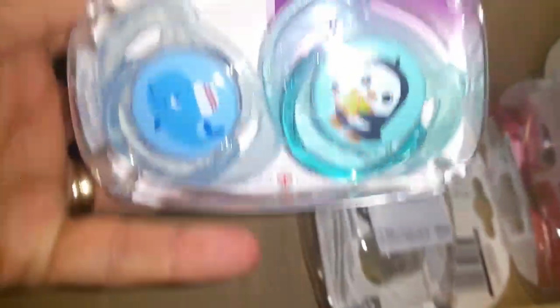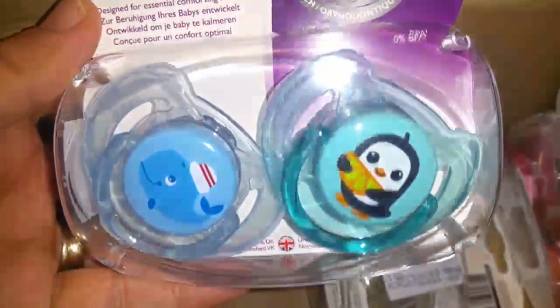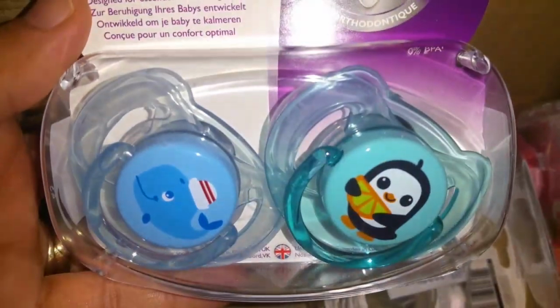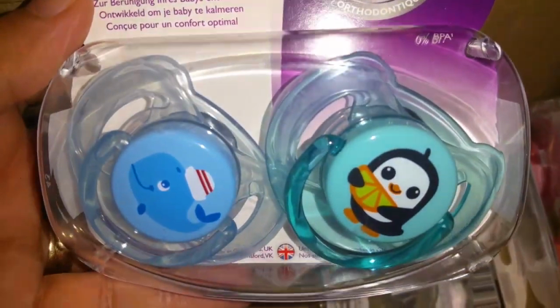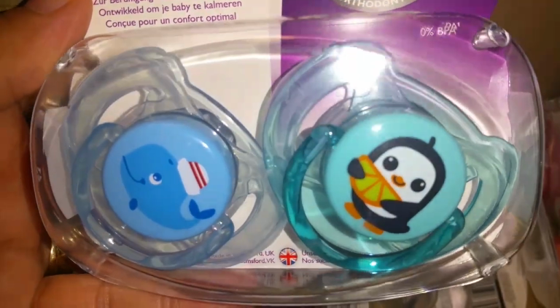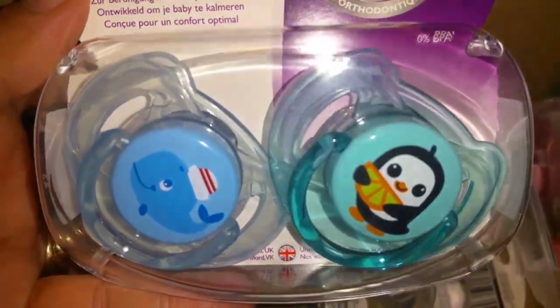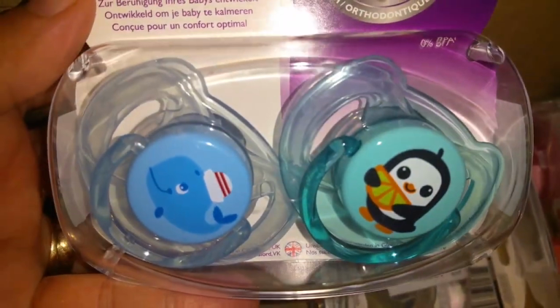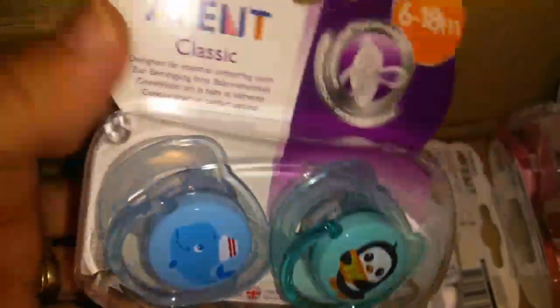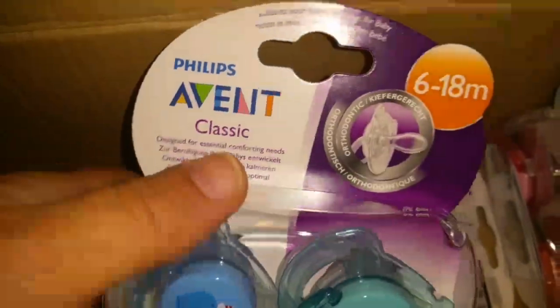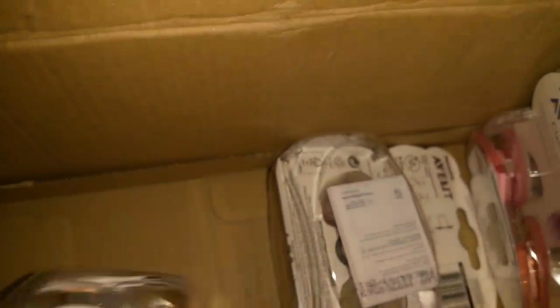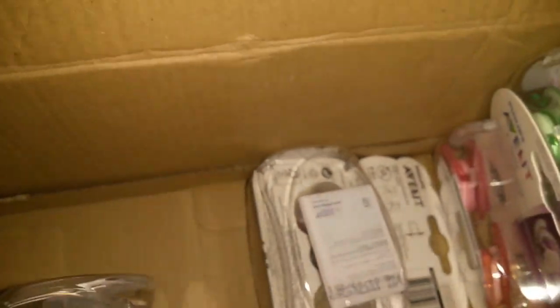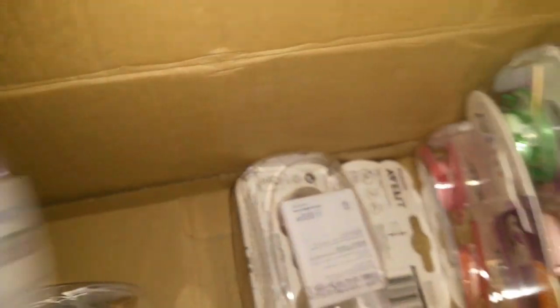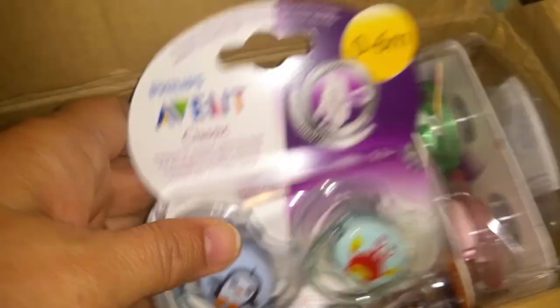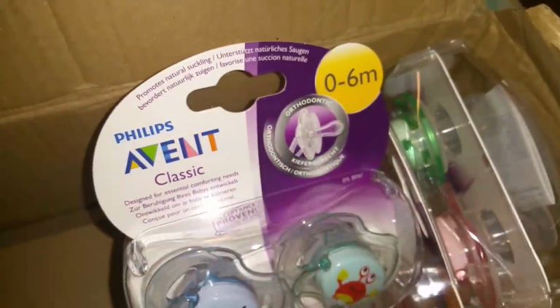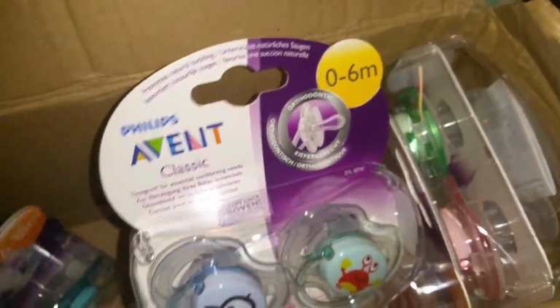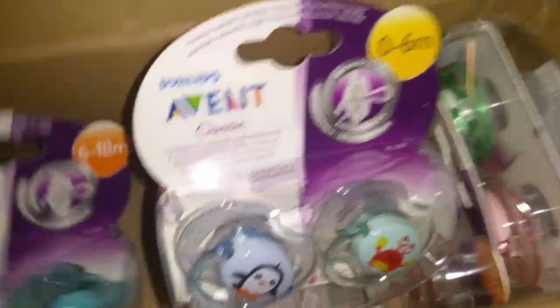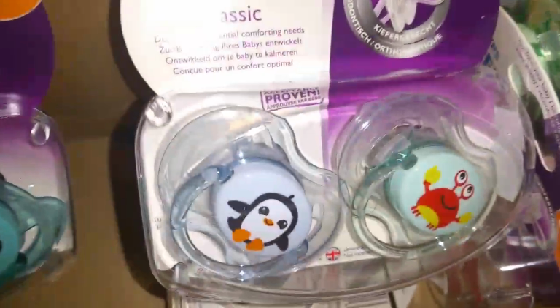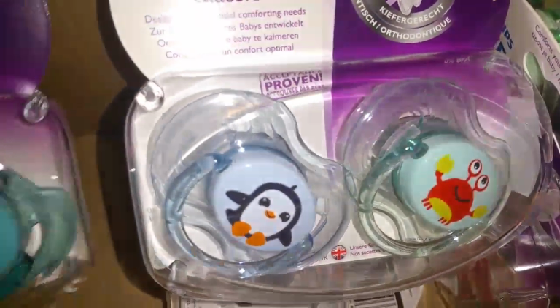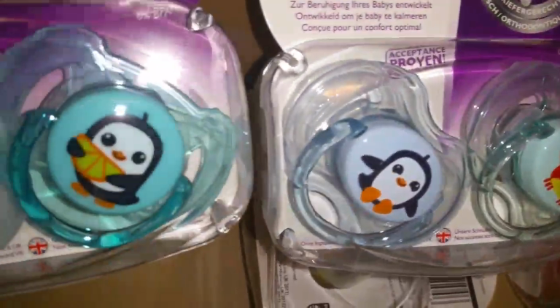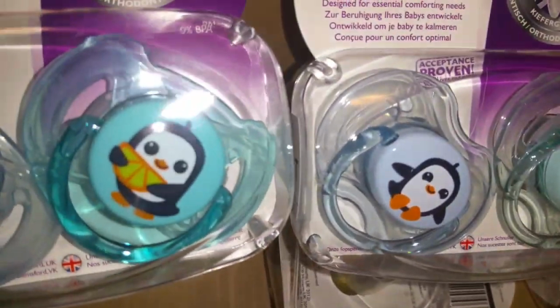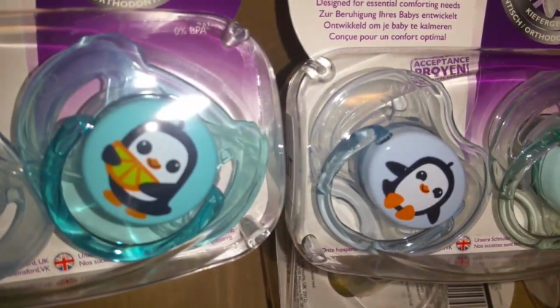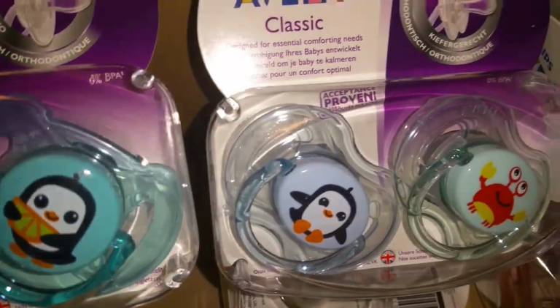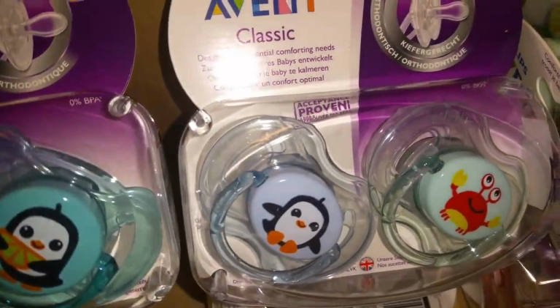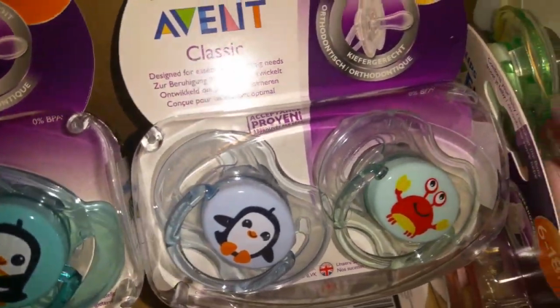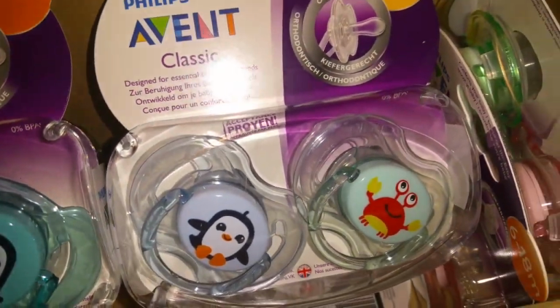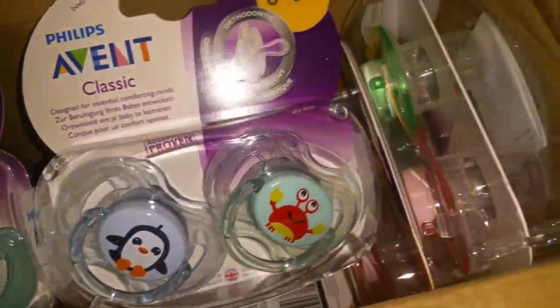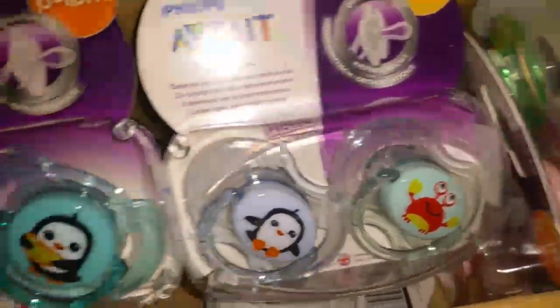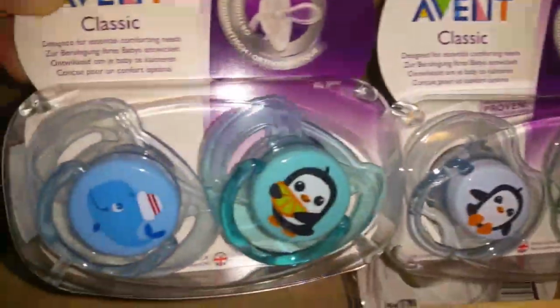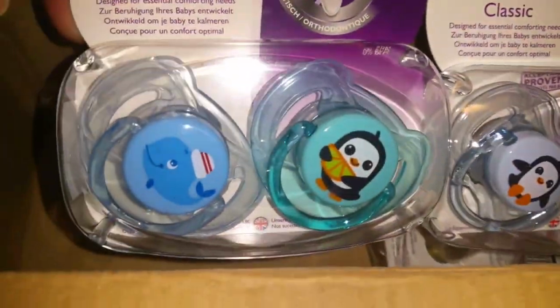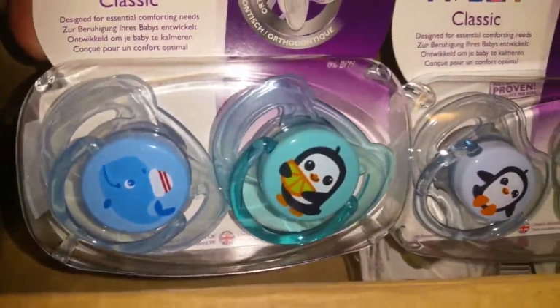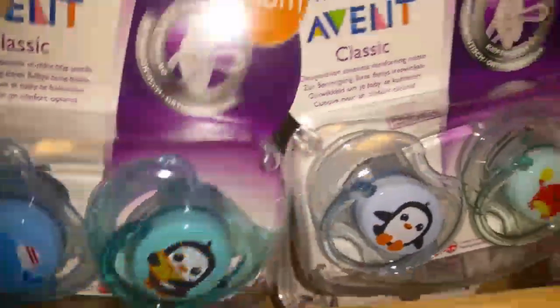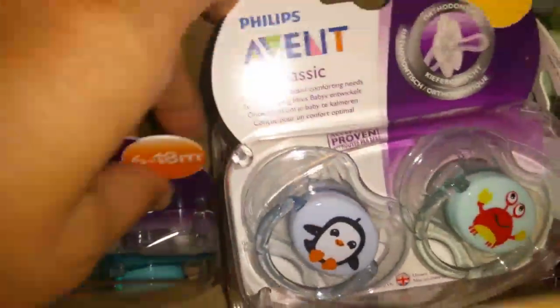There's a cute penguin too, but it's a different one. One's kind of plain and then that one has an orange slice — so cute. The whale and the crab.